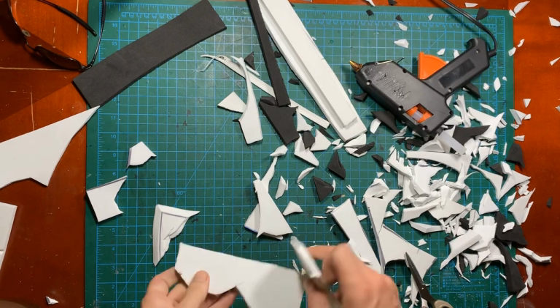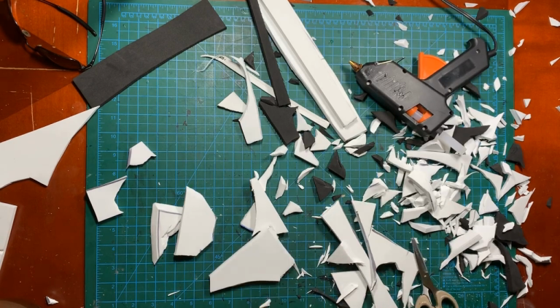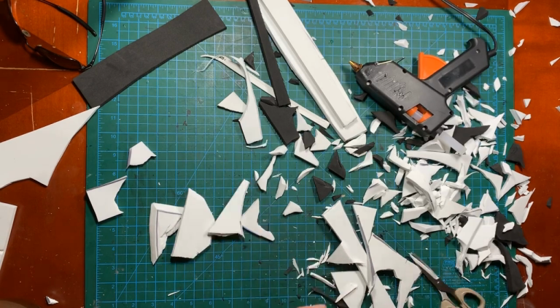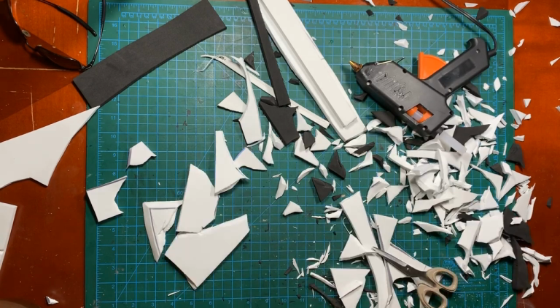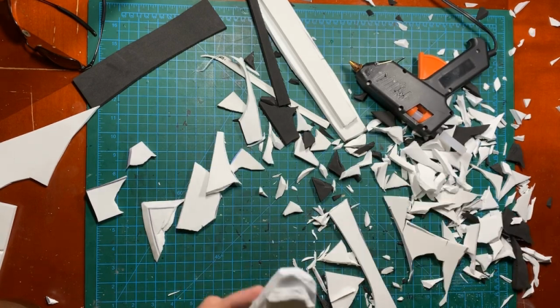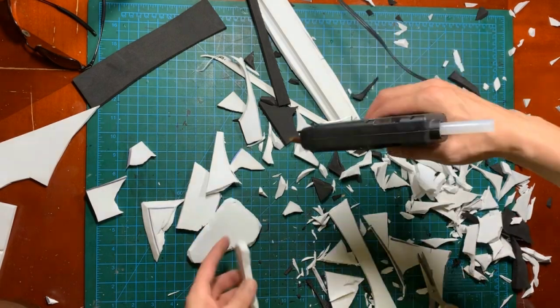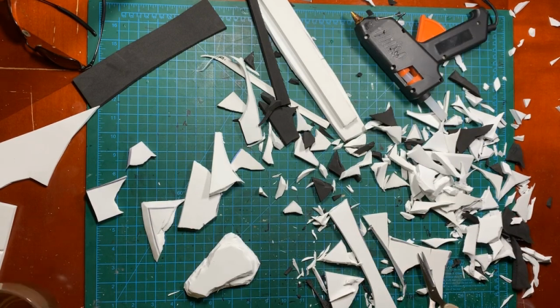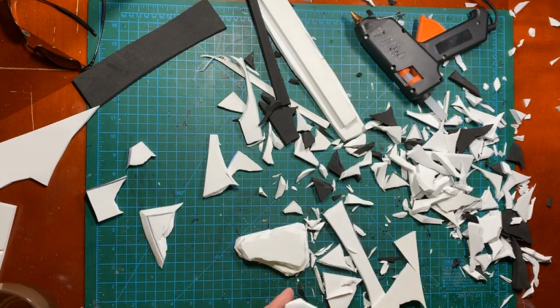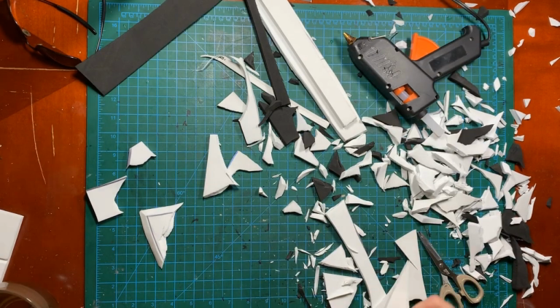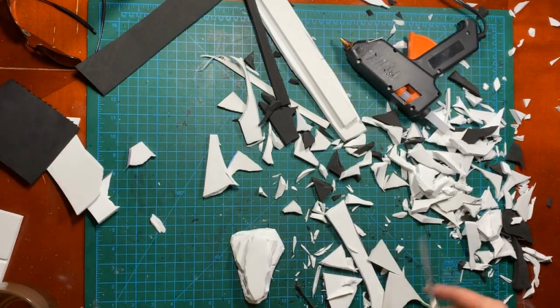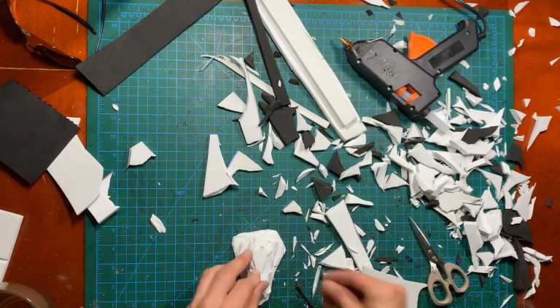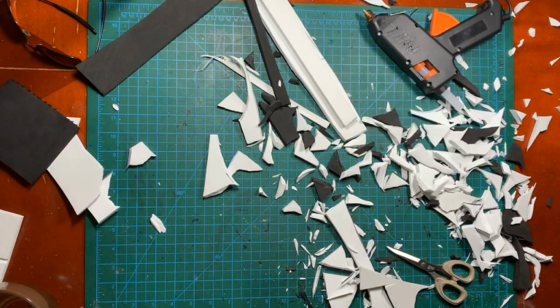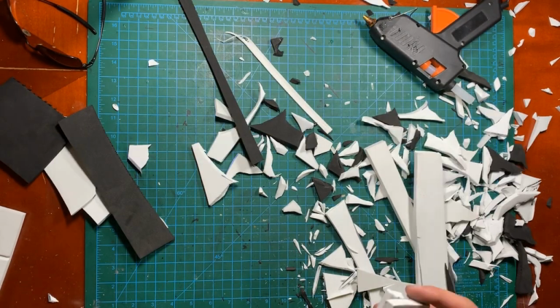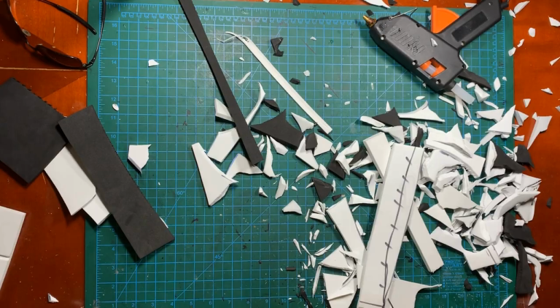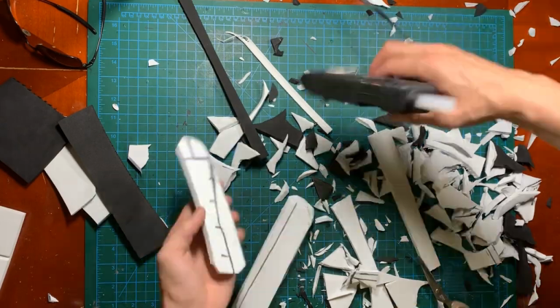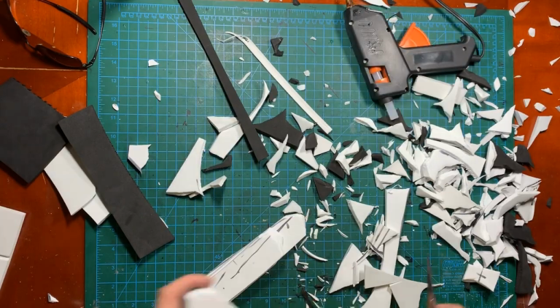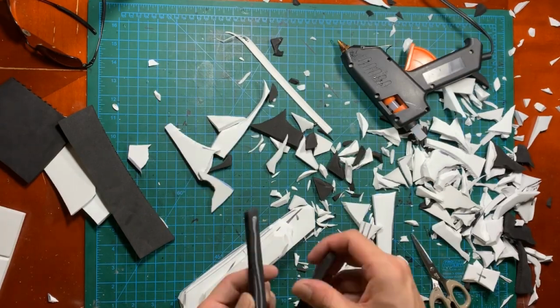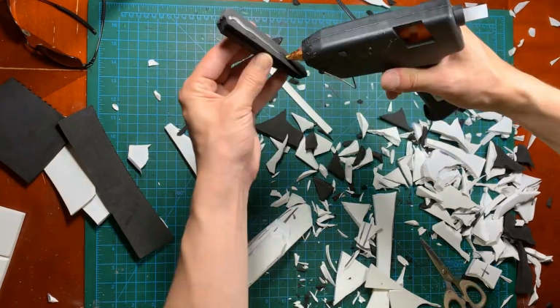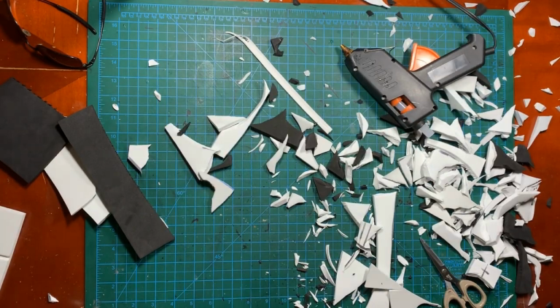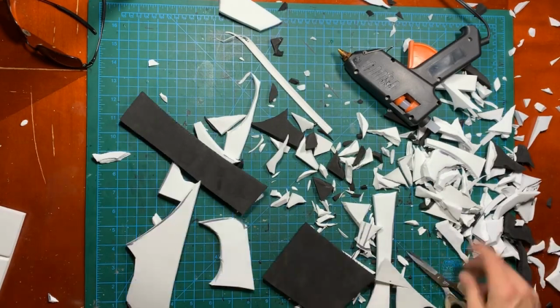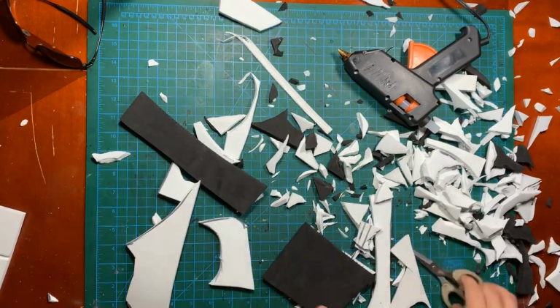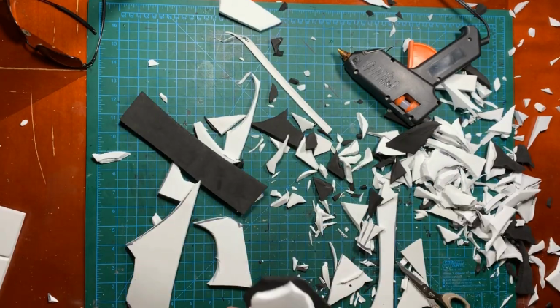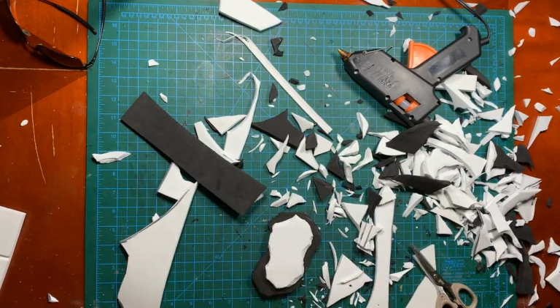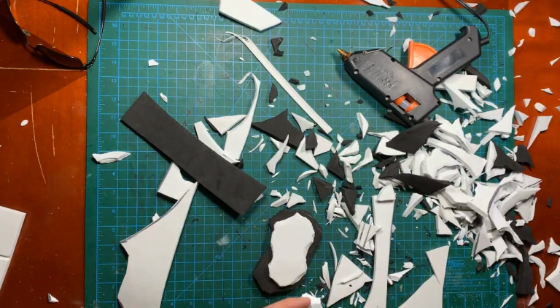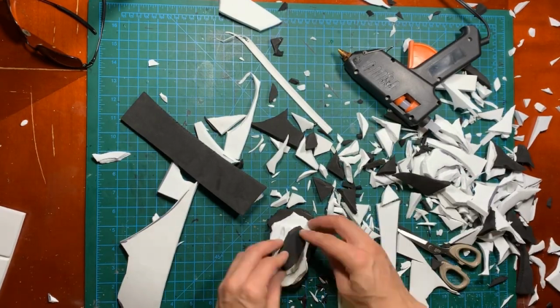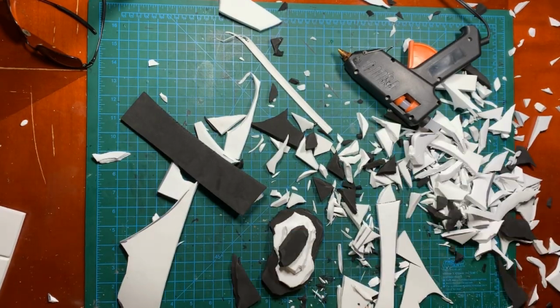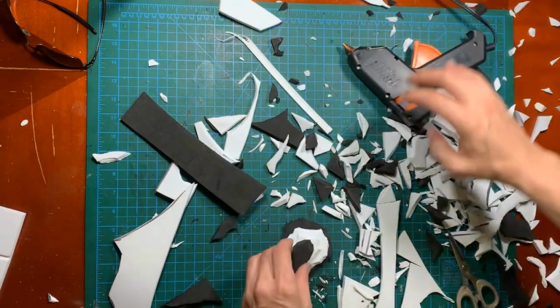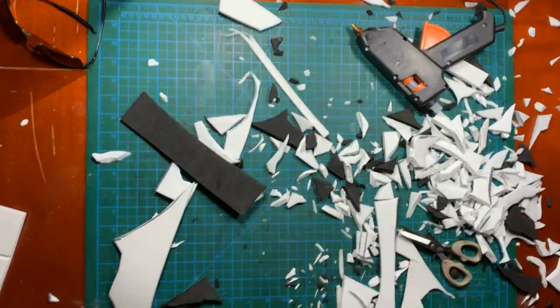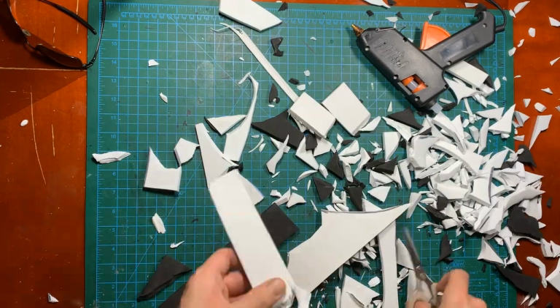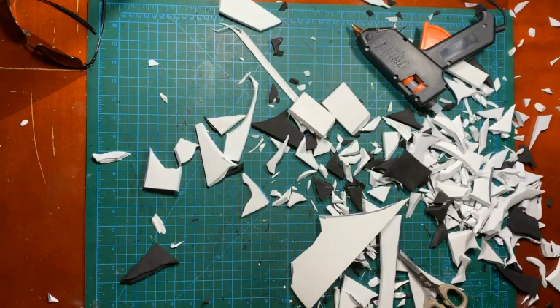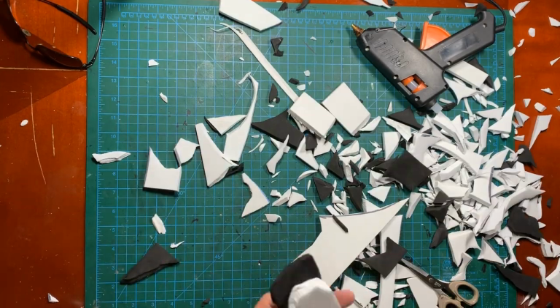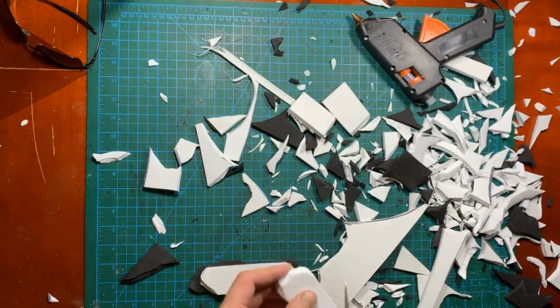I used scissors to cut the scraps to more useful shapes, but found that just cutting a little bit and then tearing the piece can give some interesting shapes and textures. The textures will most likely be hidden by dirt though.